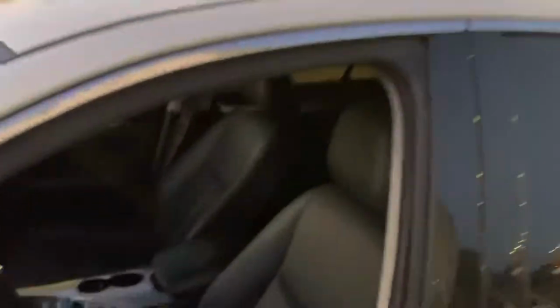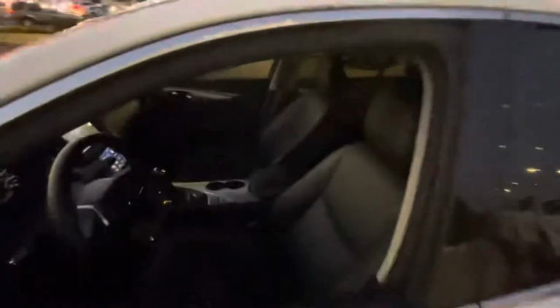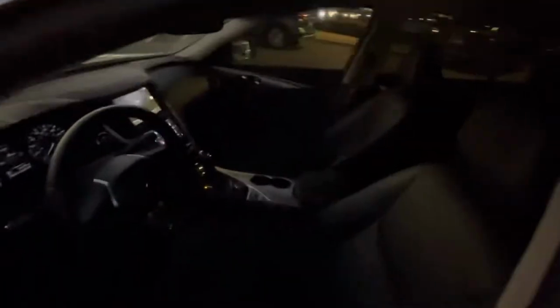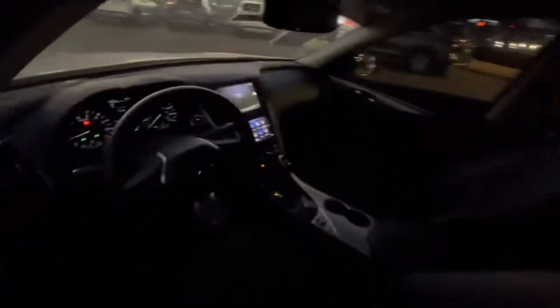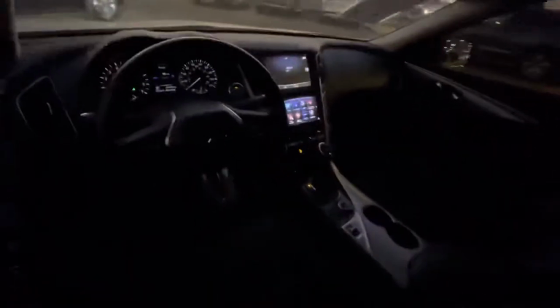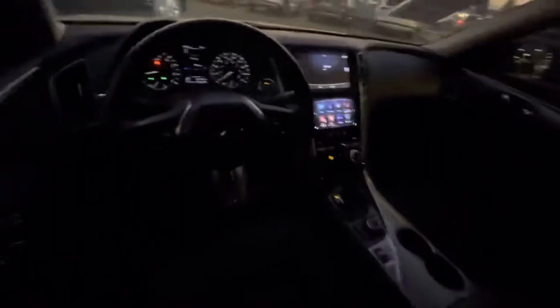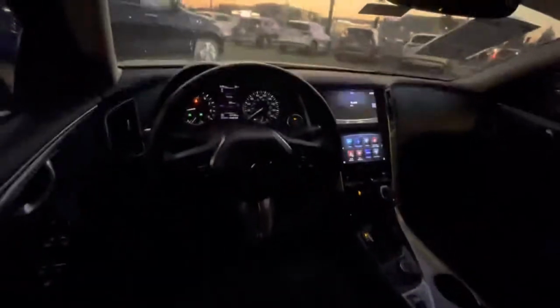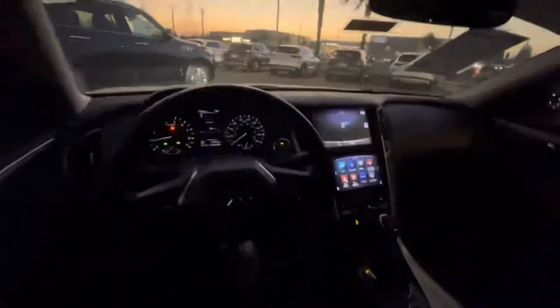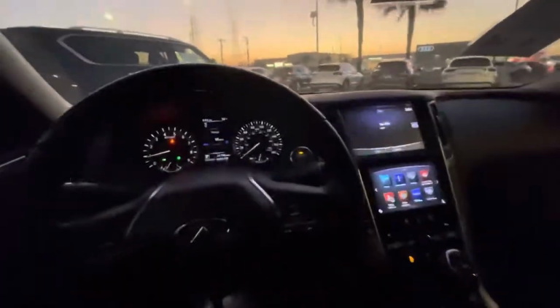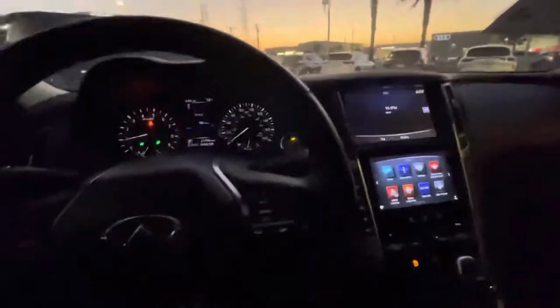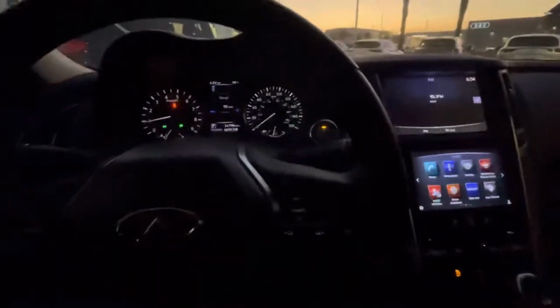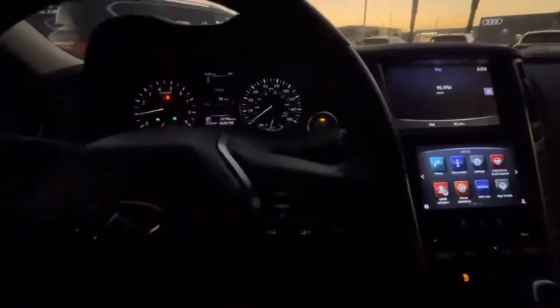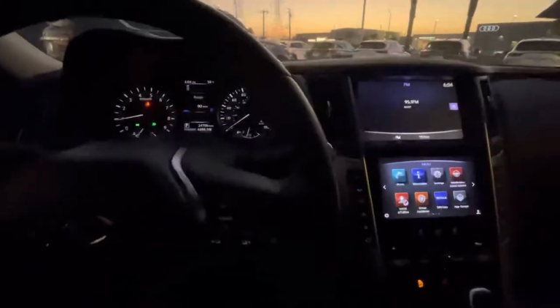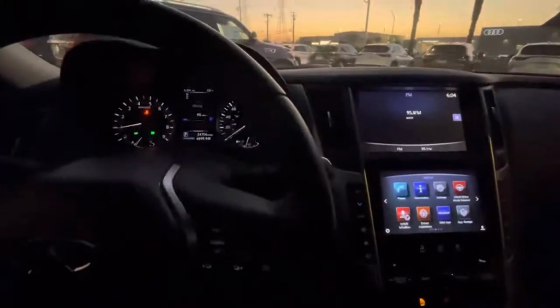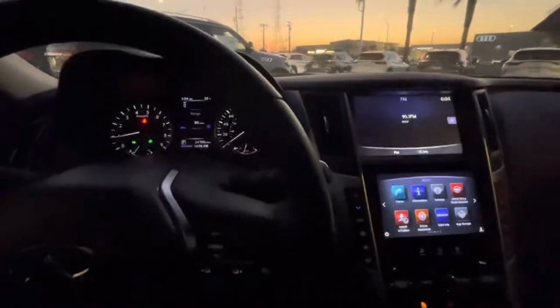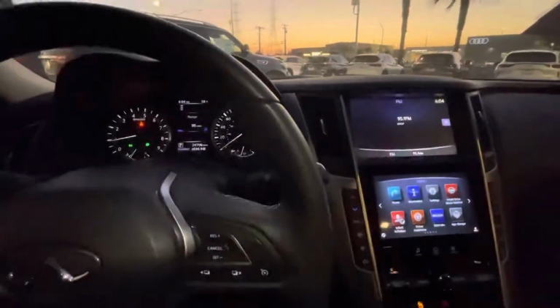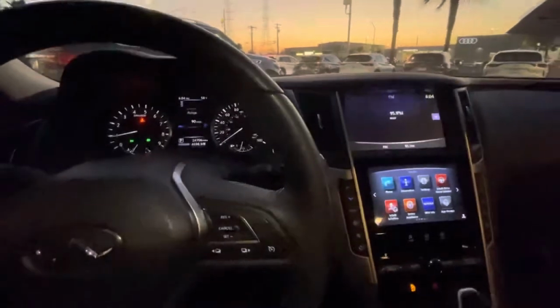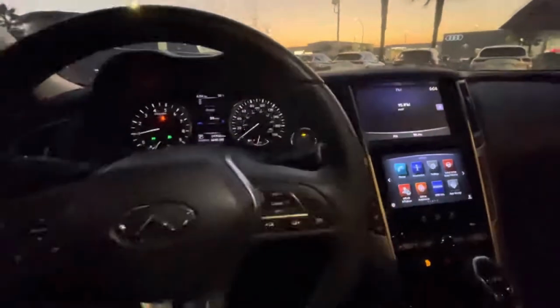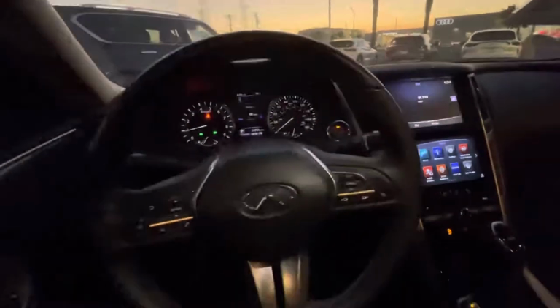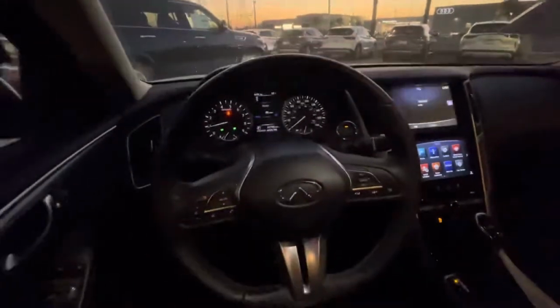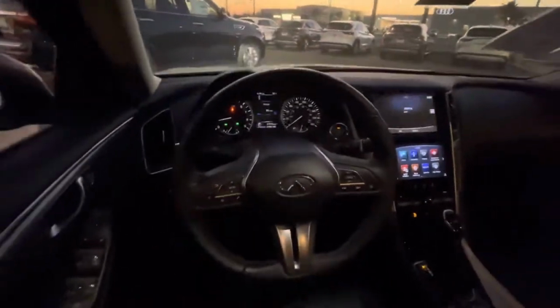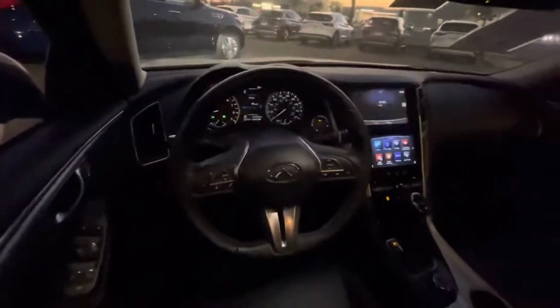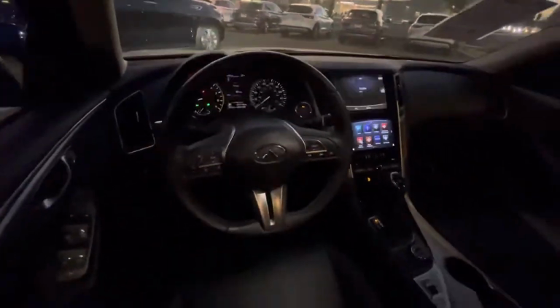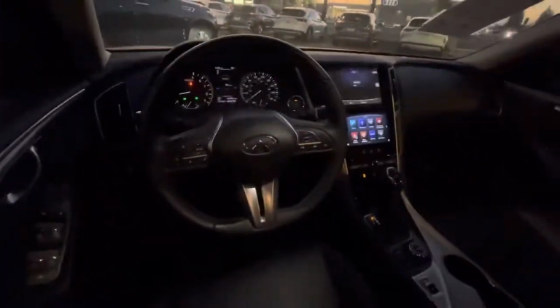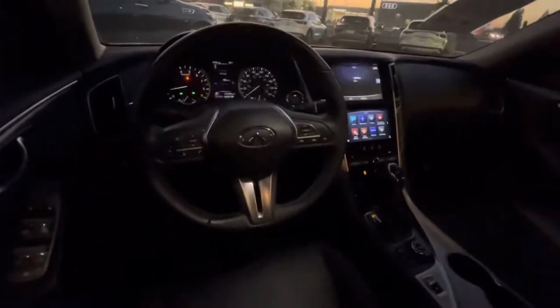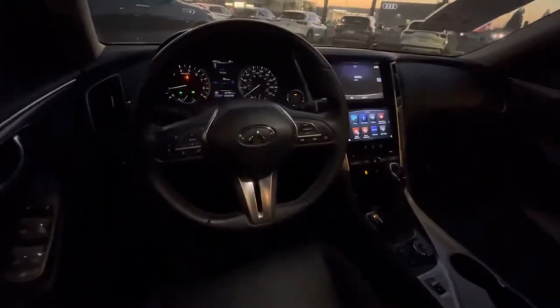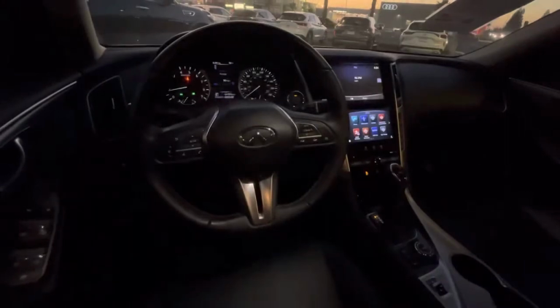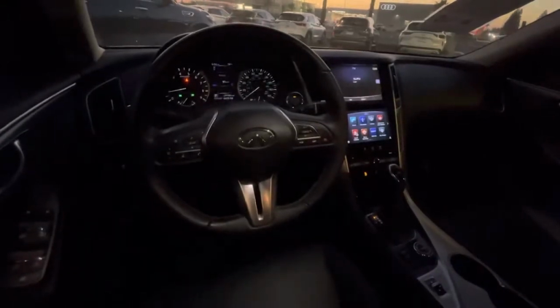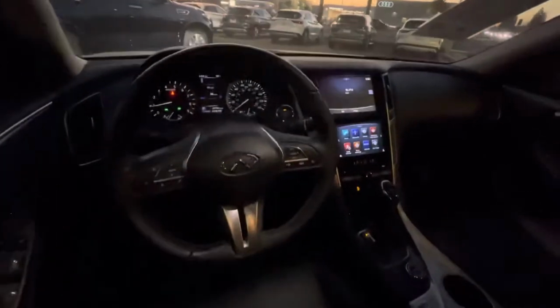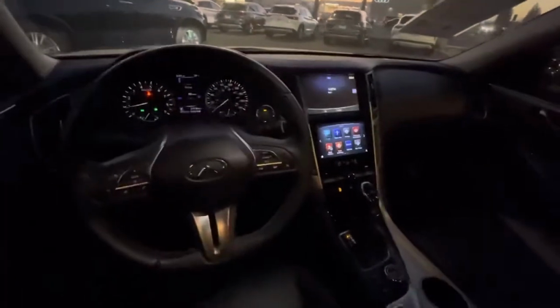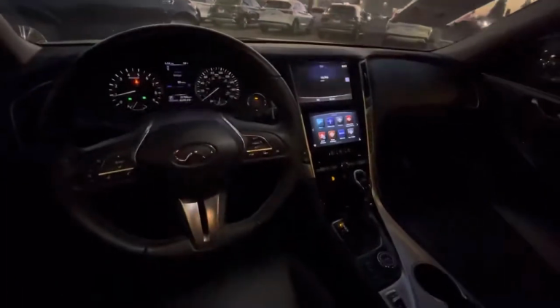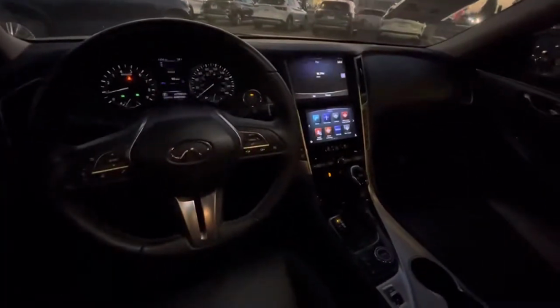The interior is going to be a graphite leather. You've got Bluetooth audio, multiple different drive modes, satellite radio, forward emergency braking, and more.